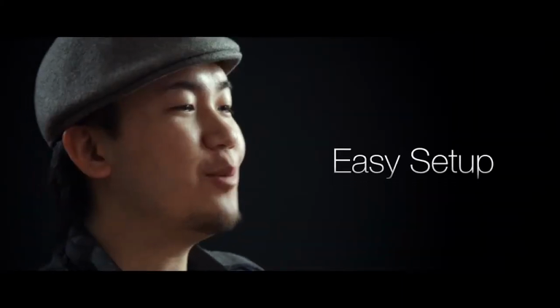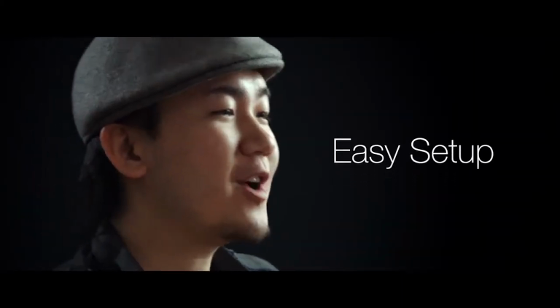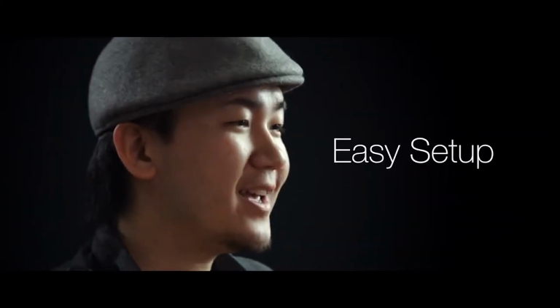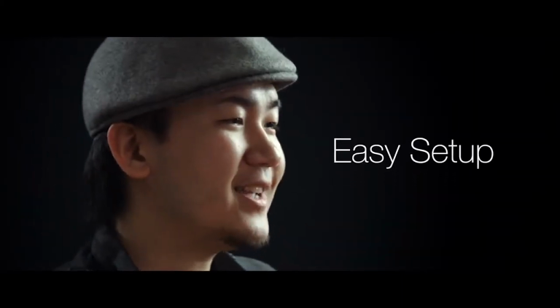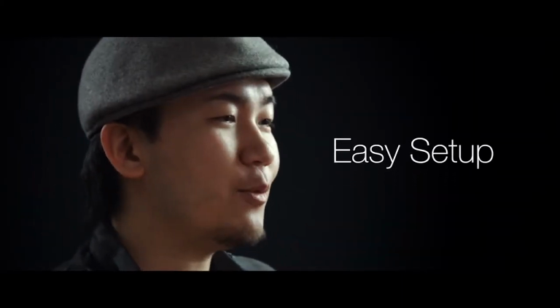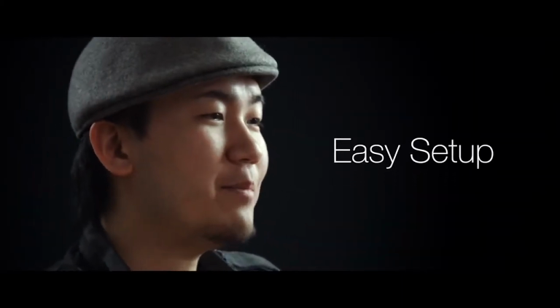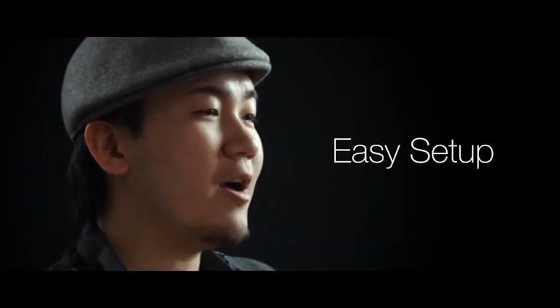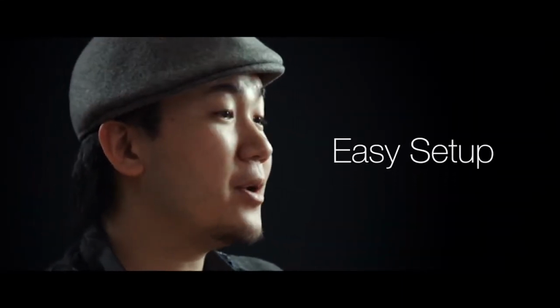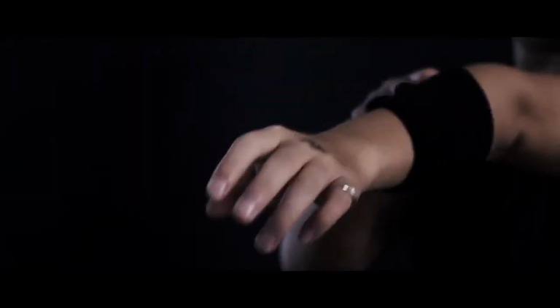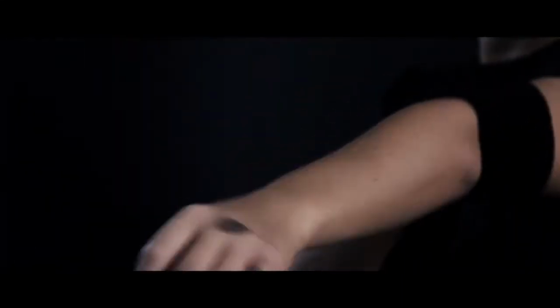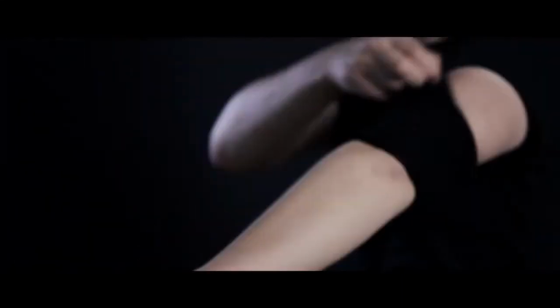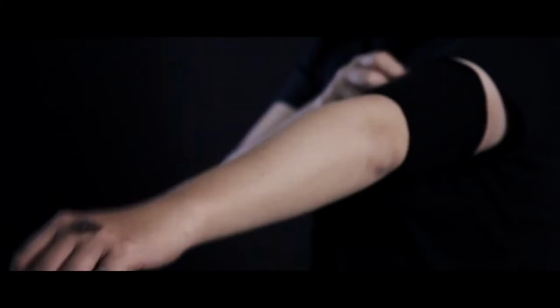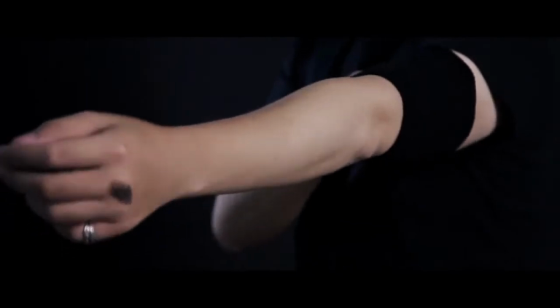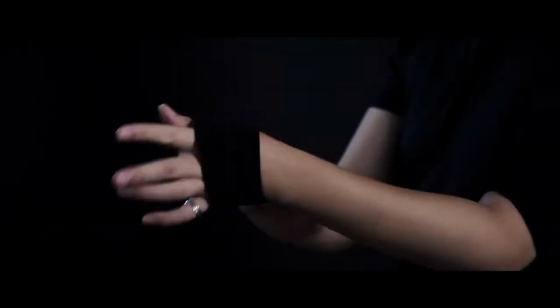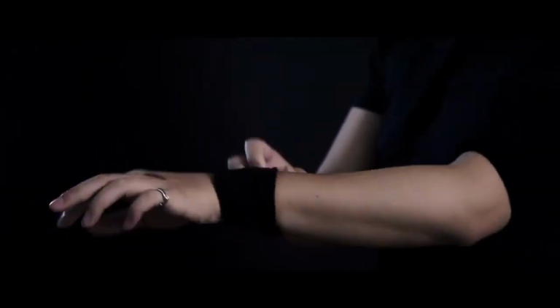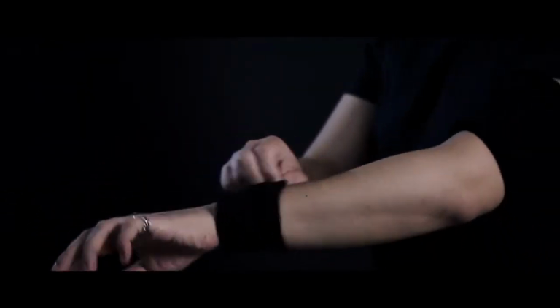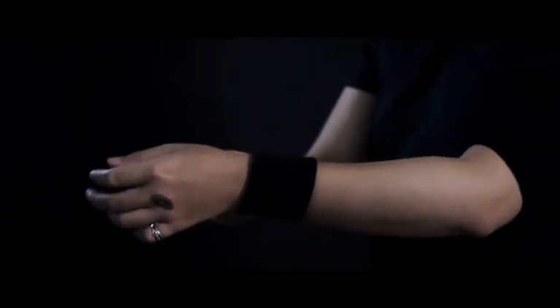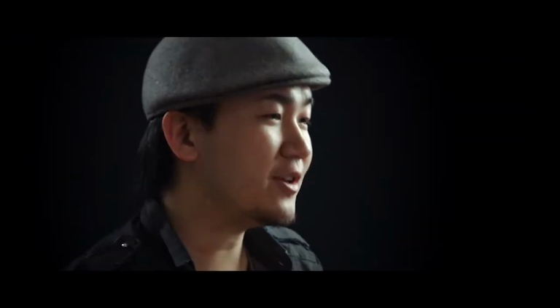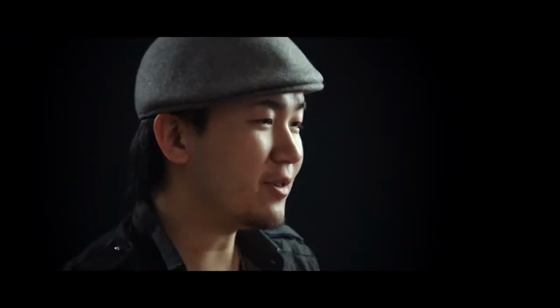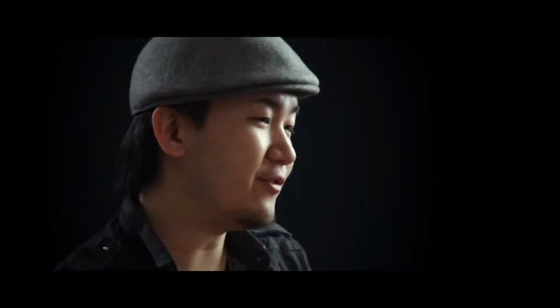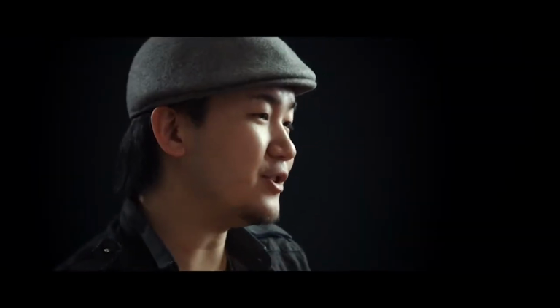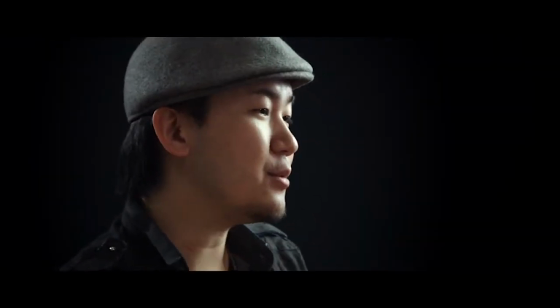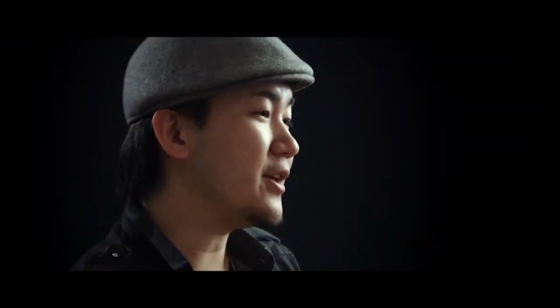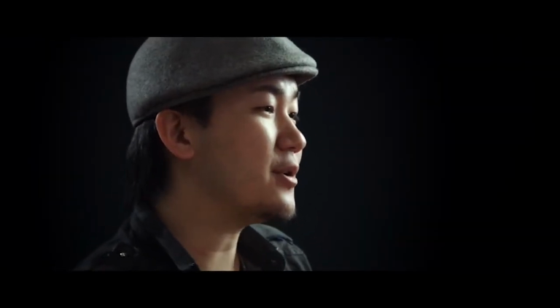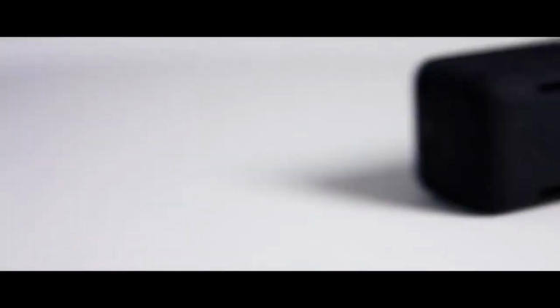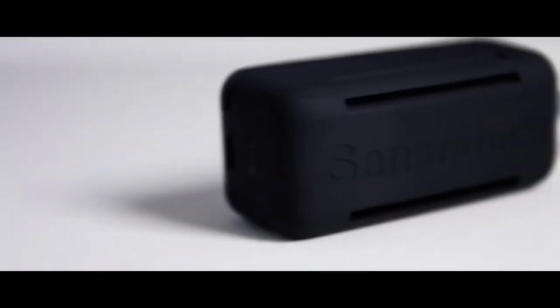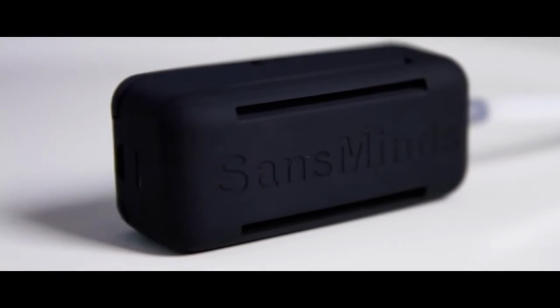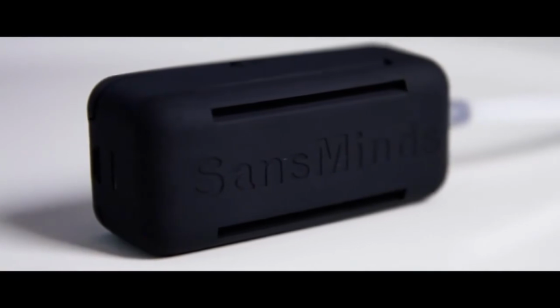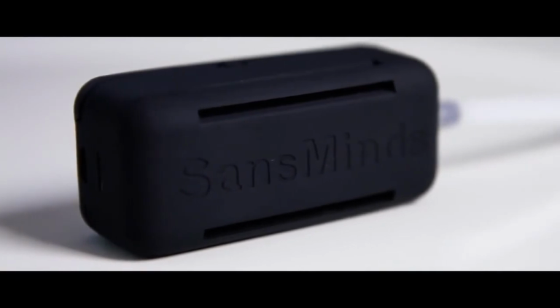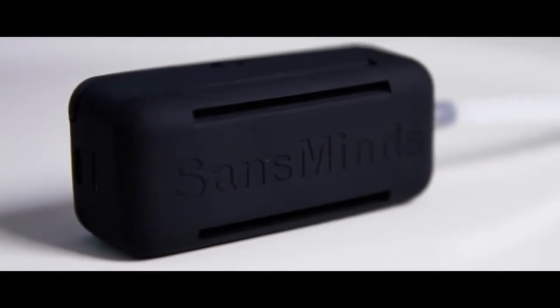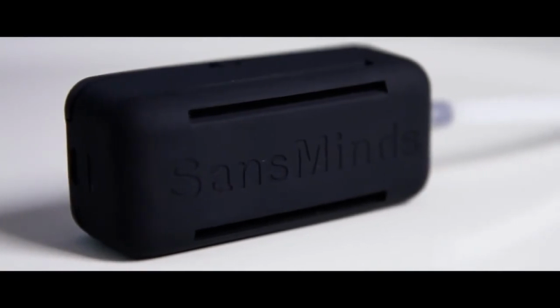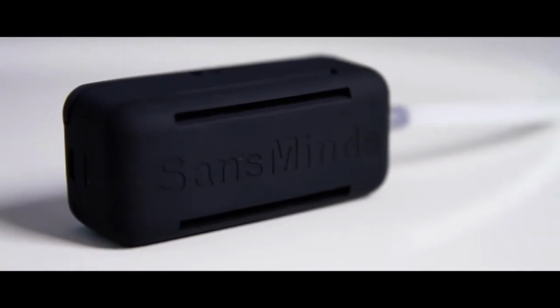No more complicated setup or membrane. Put on the wristband — in seconds you're ready to go. The unit has an artificial leather finish which gives you a comfortable grip for wearing over a long period of time.